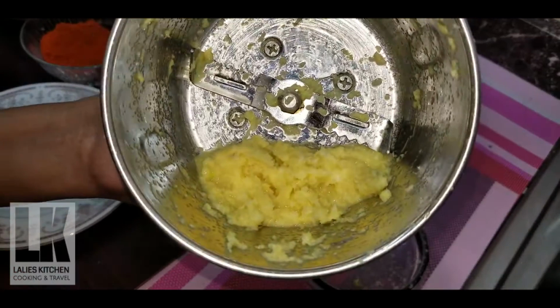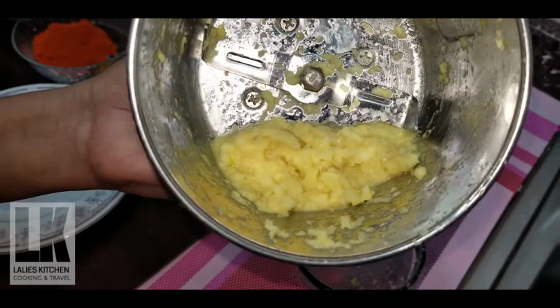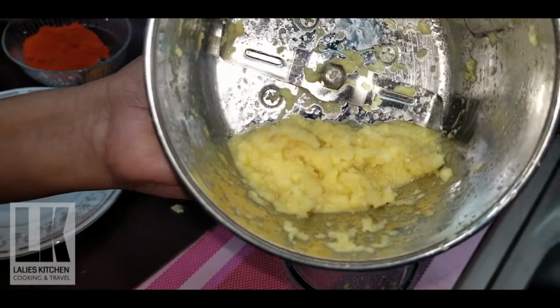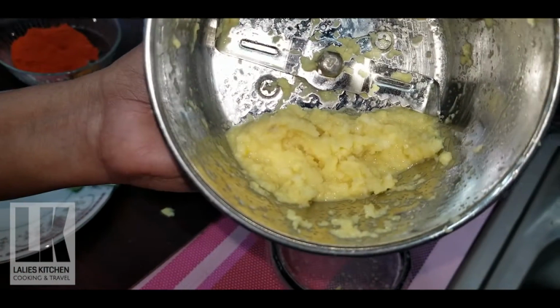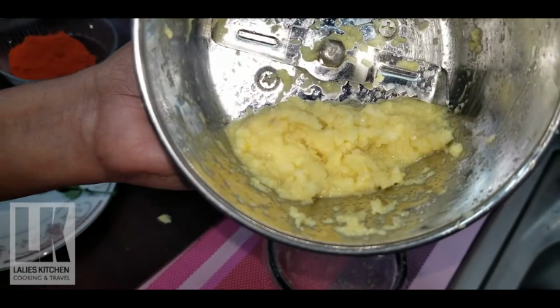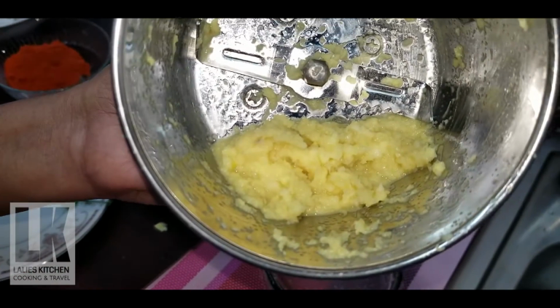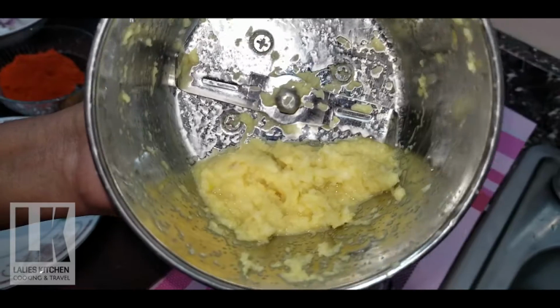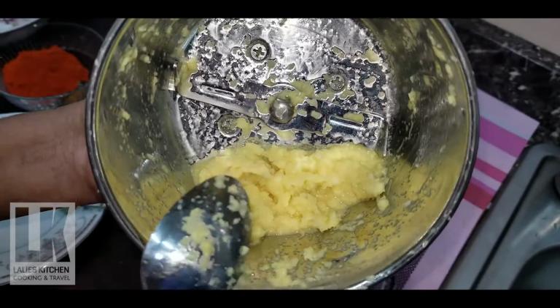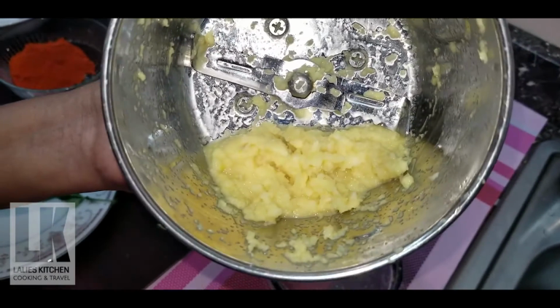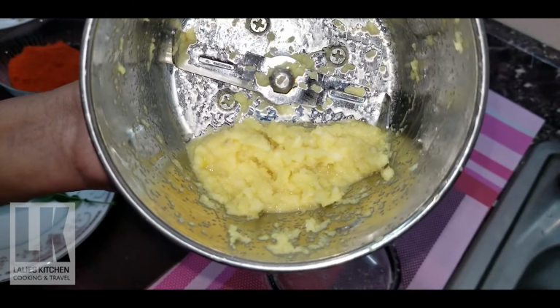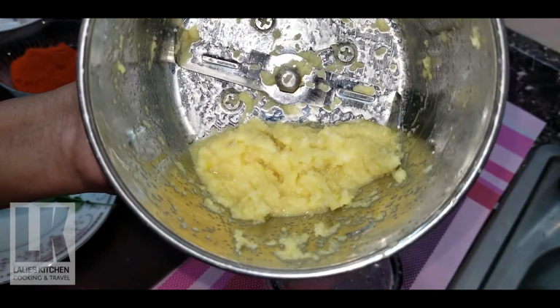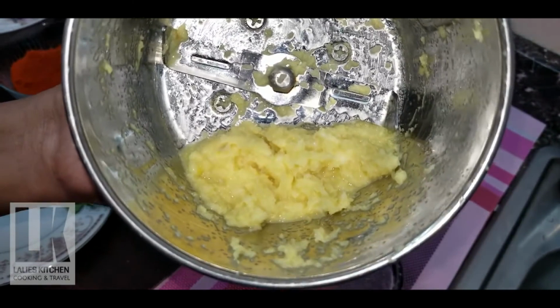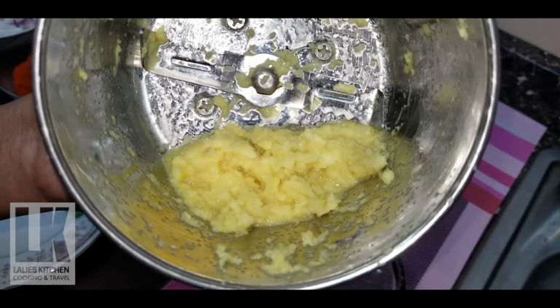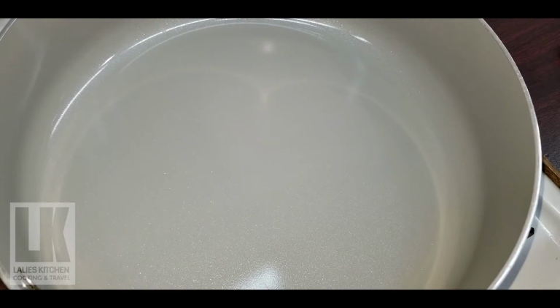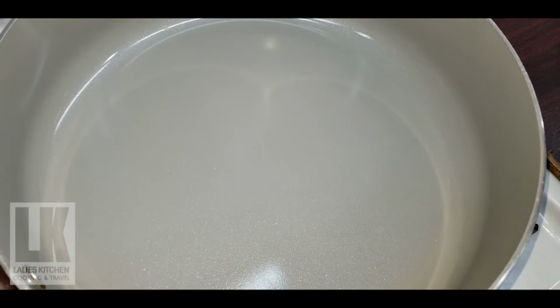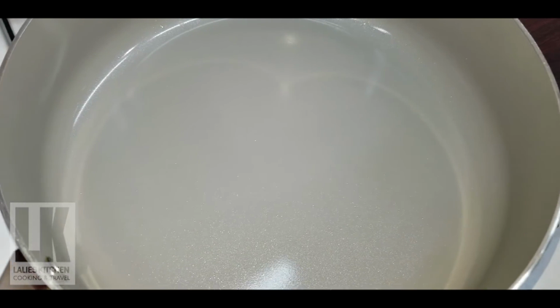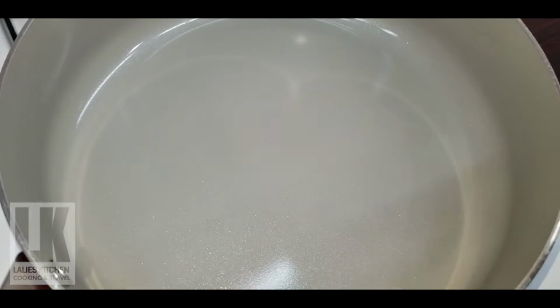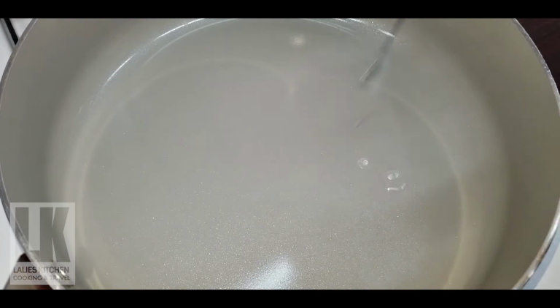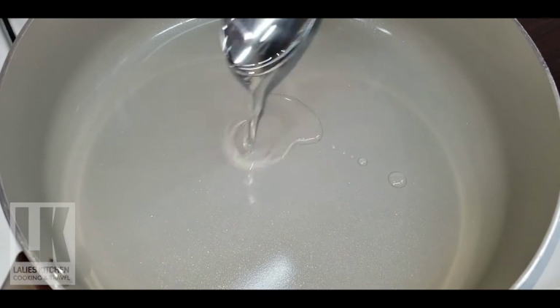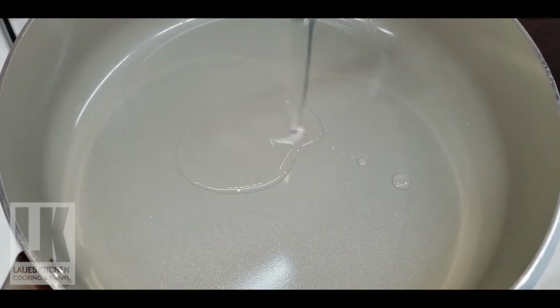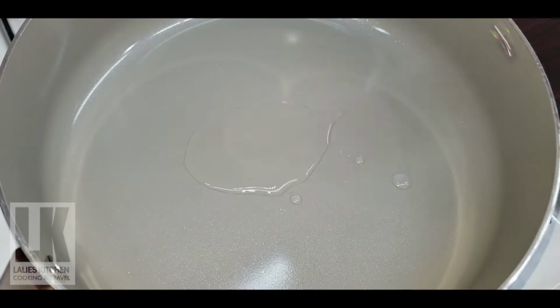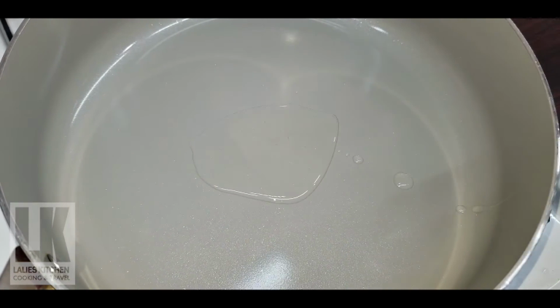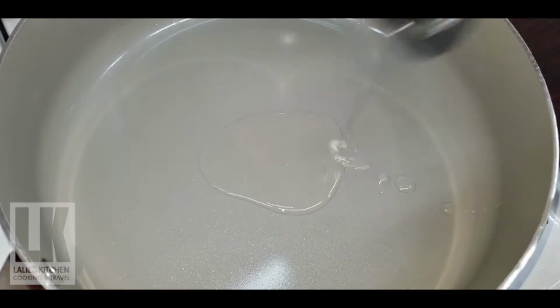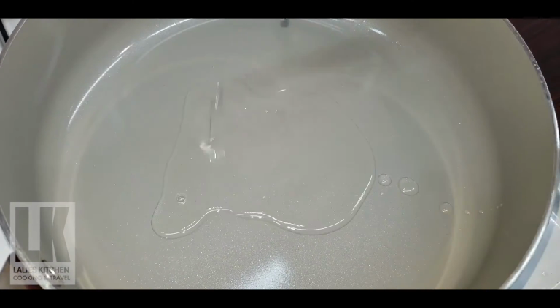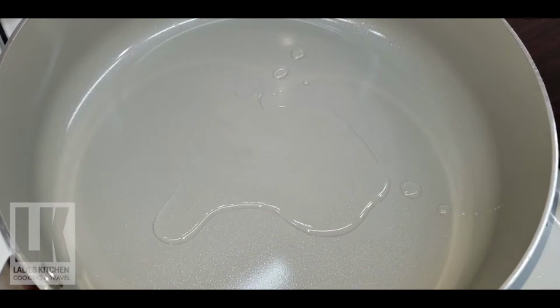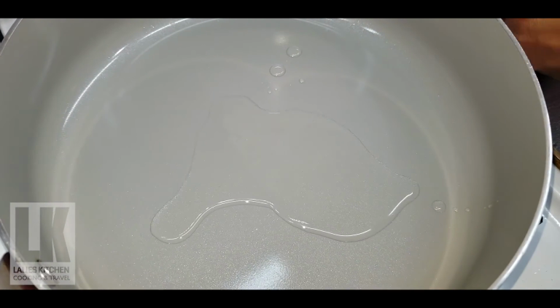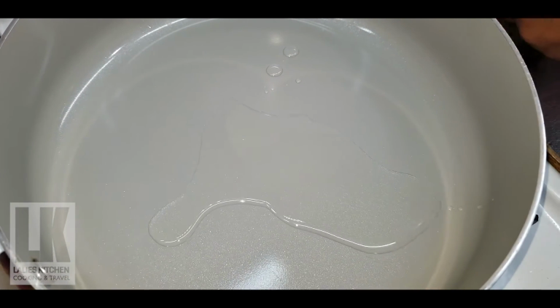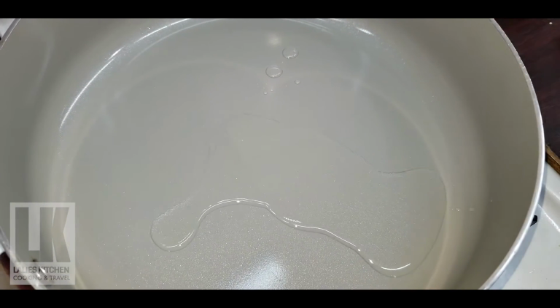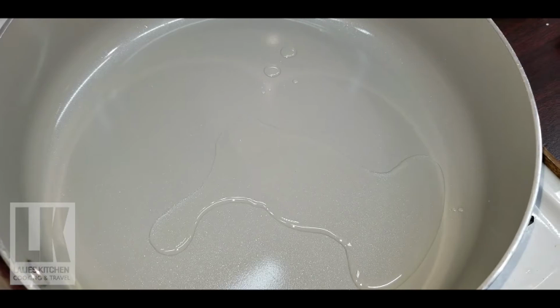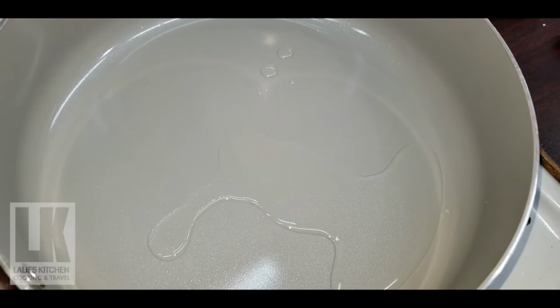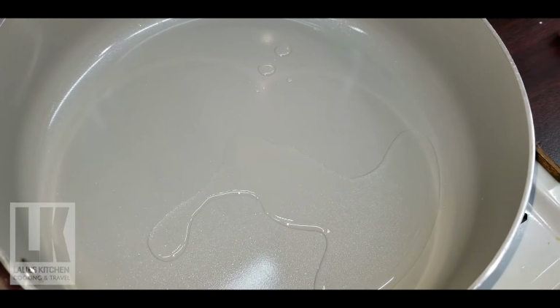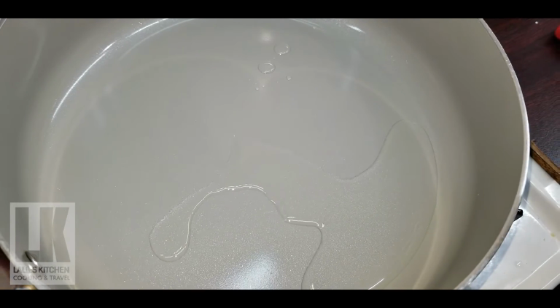I will add the paste in this period. I will add shrimp. I will add a tablespoon to the pan. I will add ginger garlic paste and the shrimp.